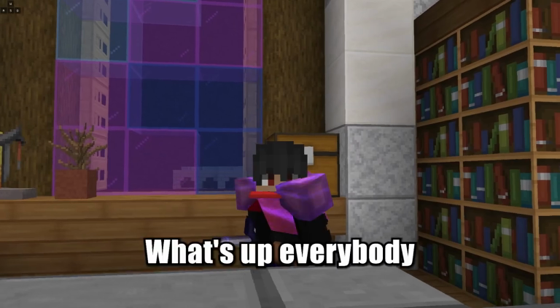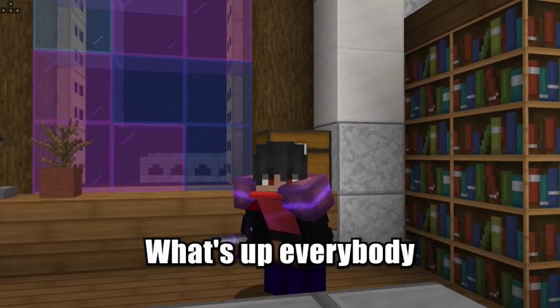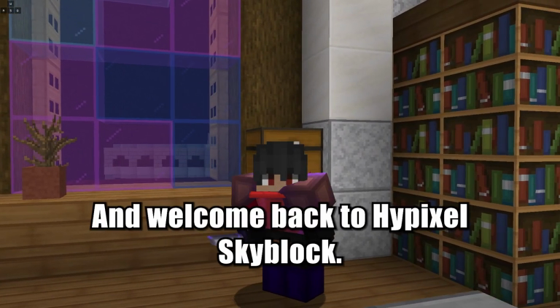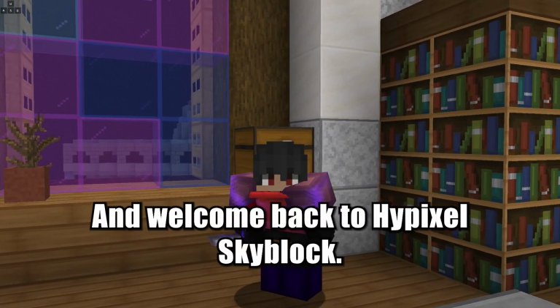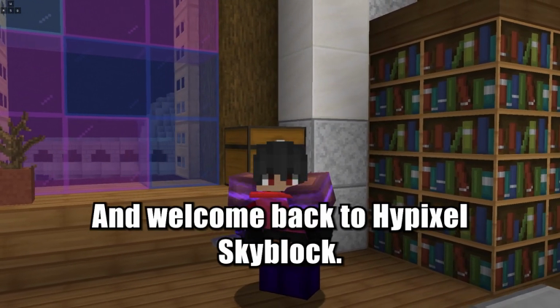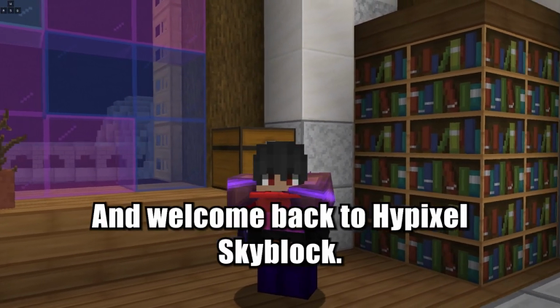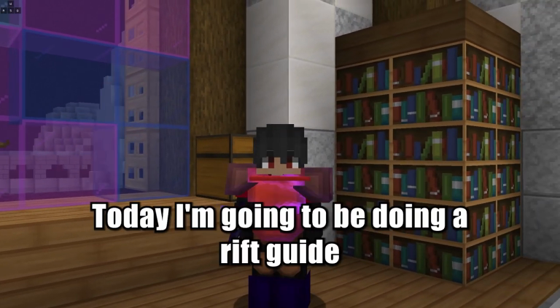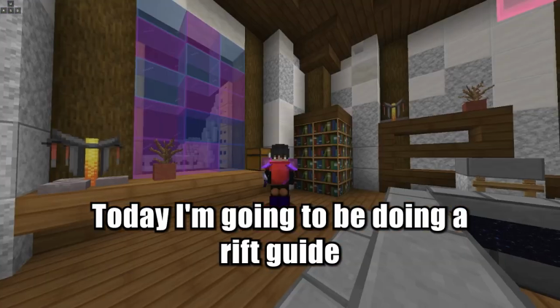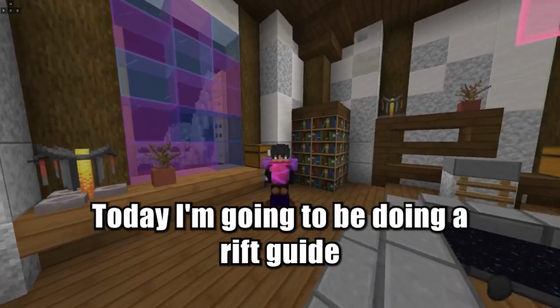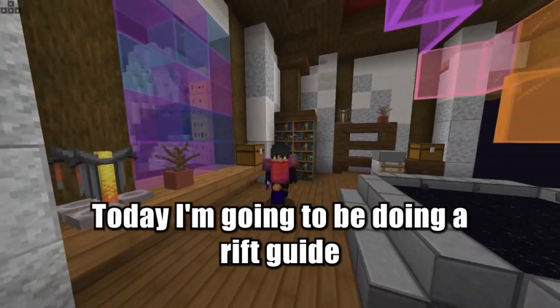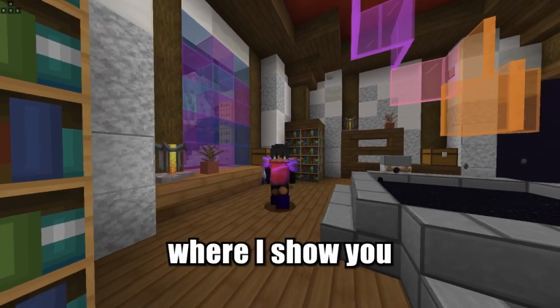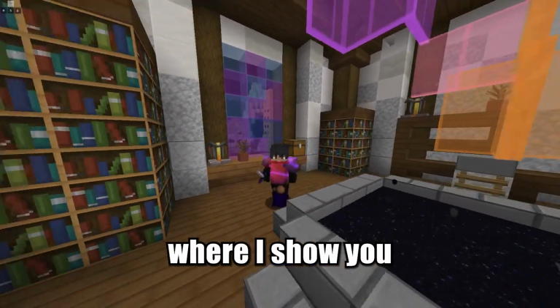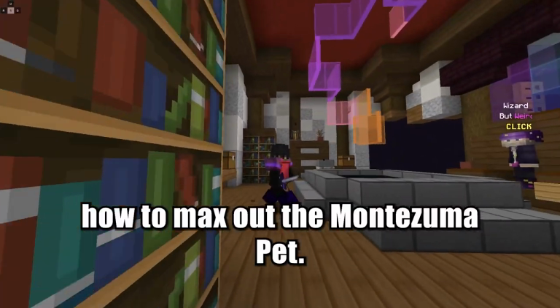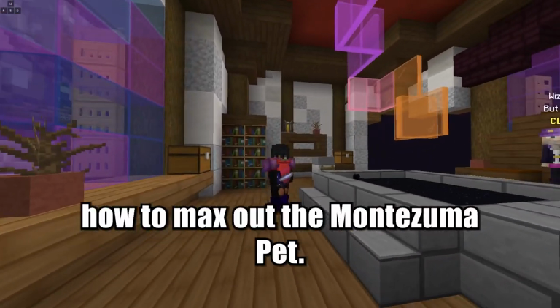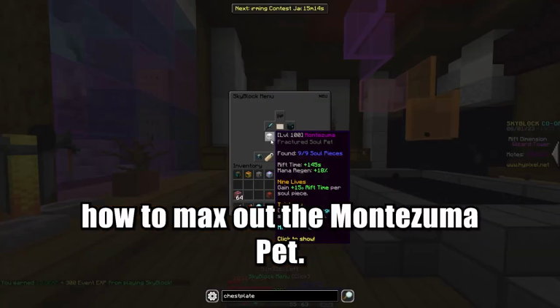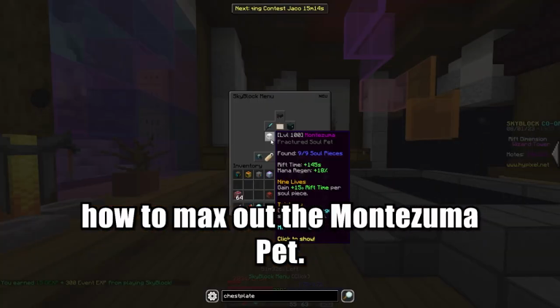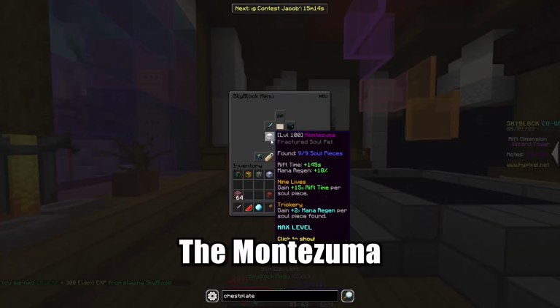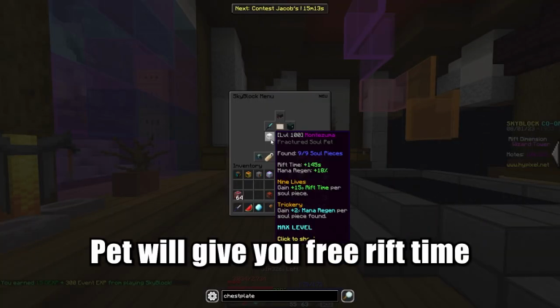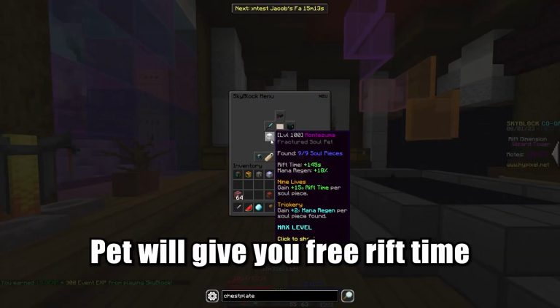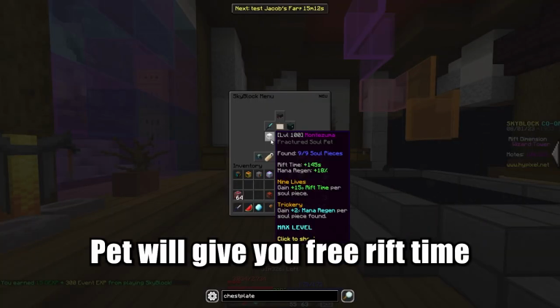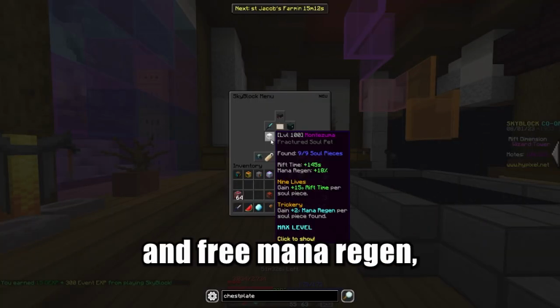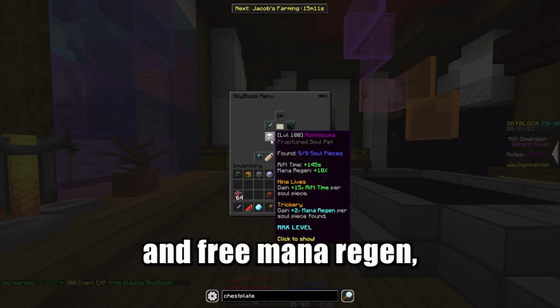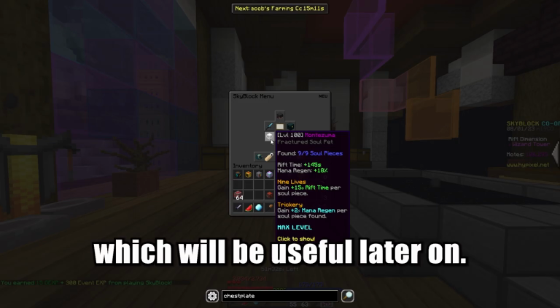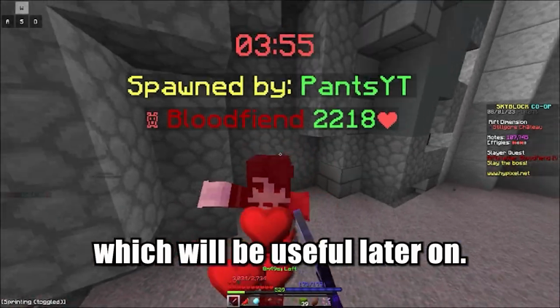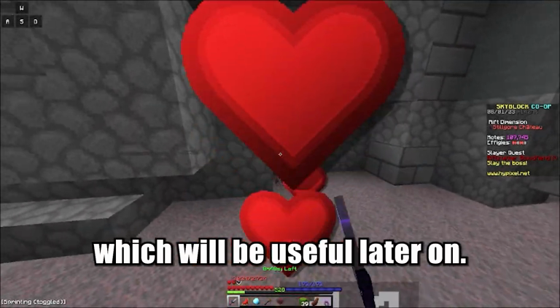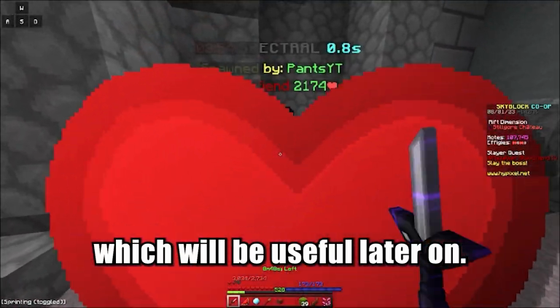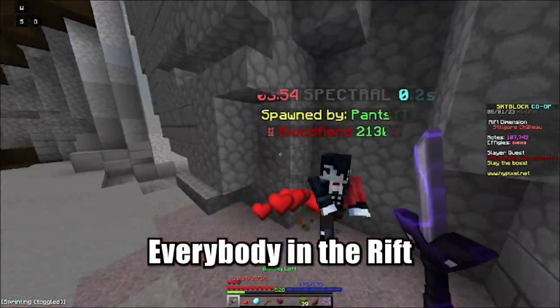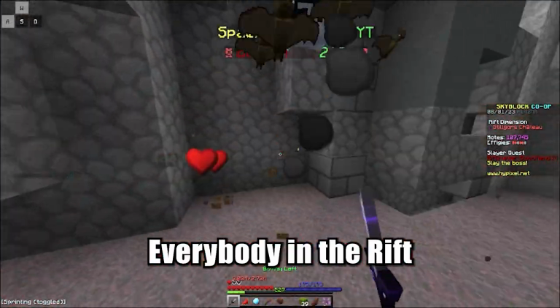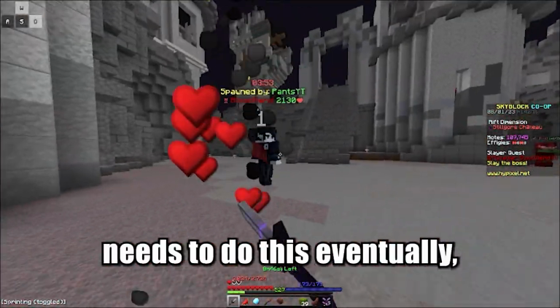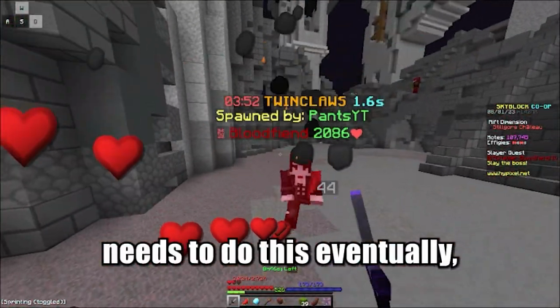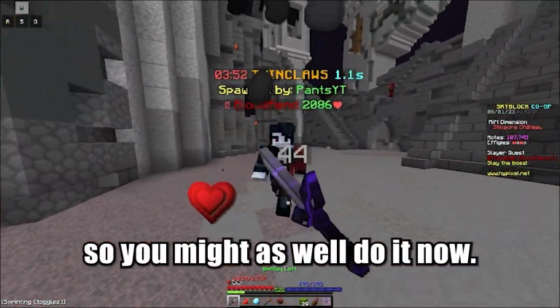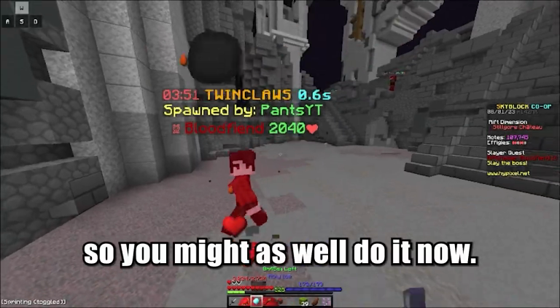What's up everybody and welcome back to Hypixel Skyblock. Today I'm going to be doing a rift guide where I show you how to max out the Montezuma pet. The Montezuma pet will give you free rift time and free mana regen, which will be useful later on. Everybody in the rift needs to do this eventually, so you might as well do it now.